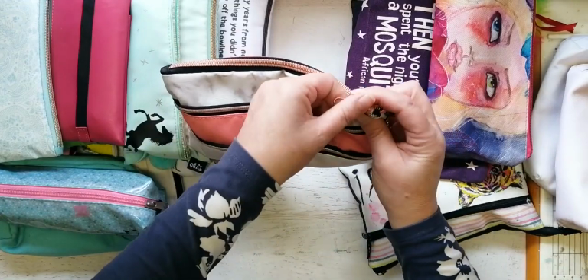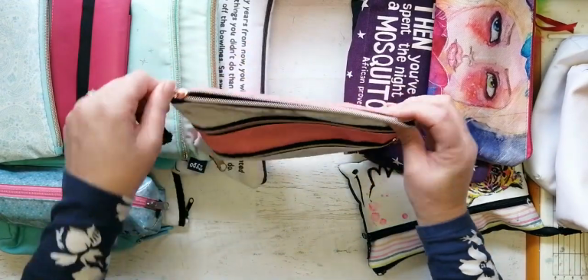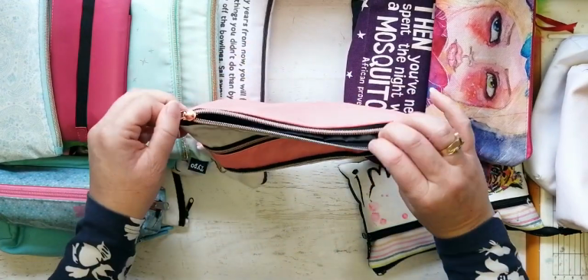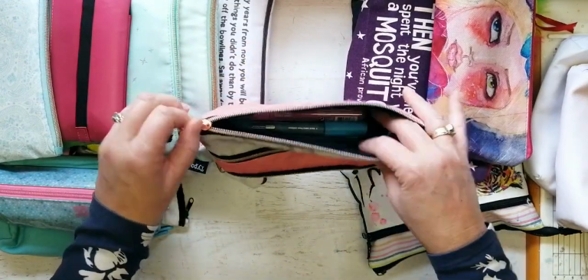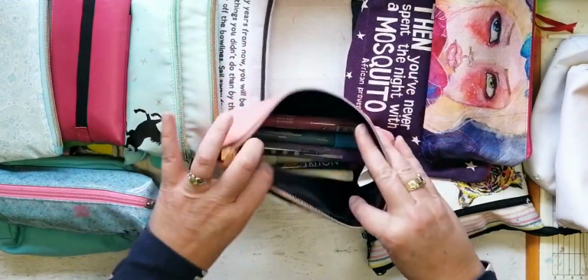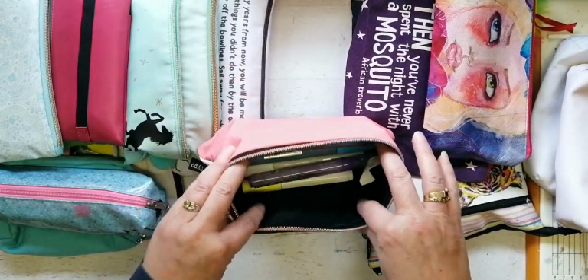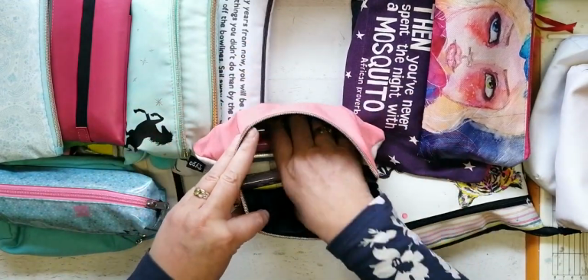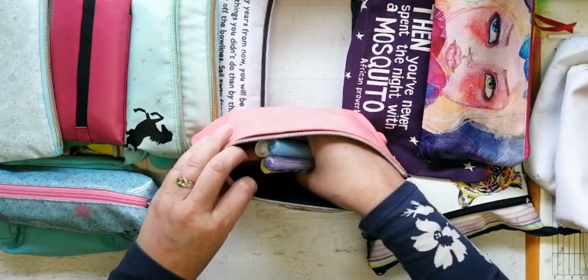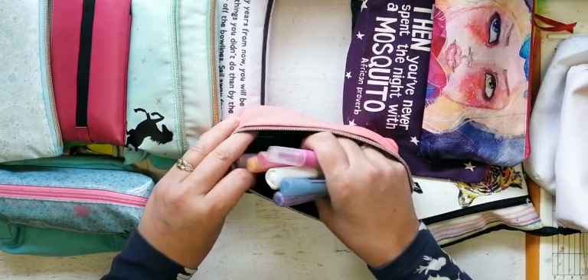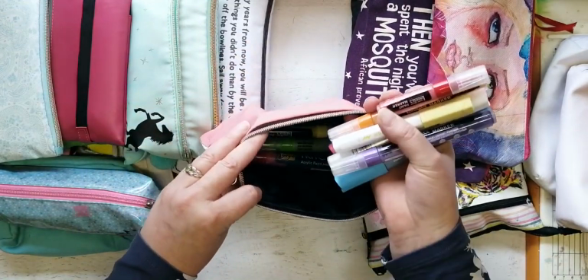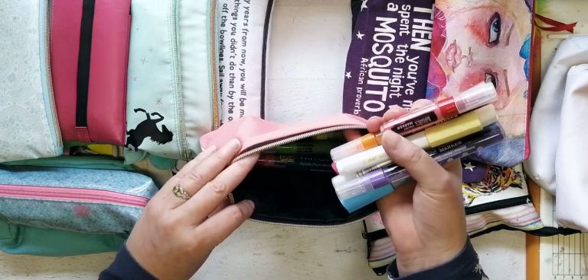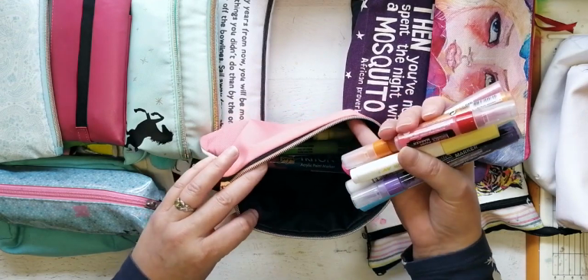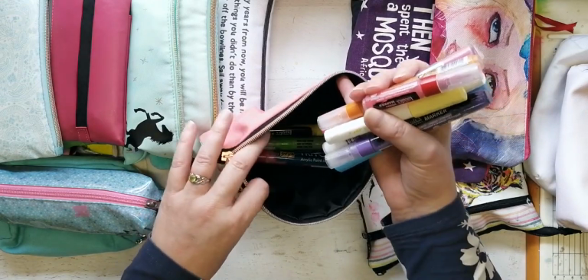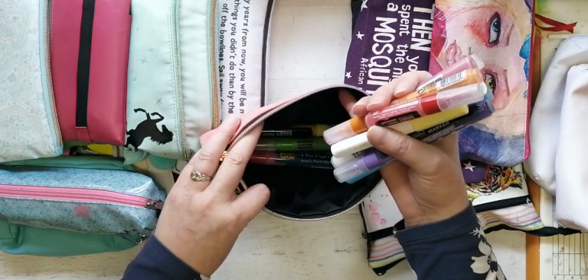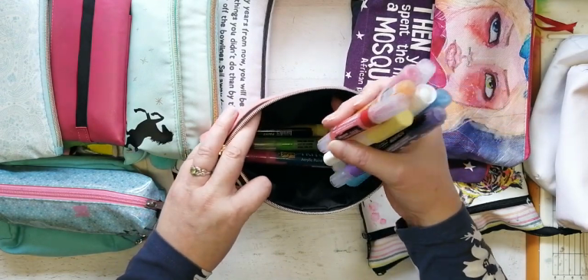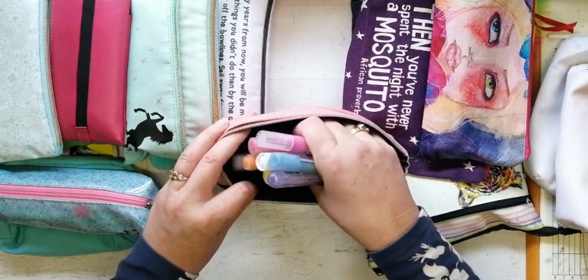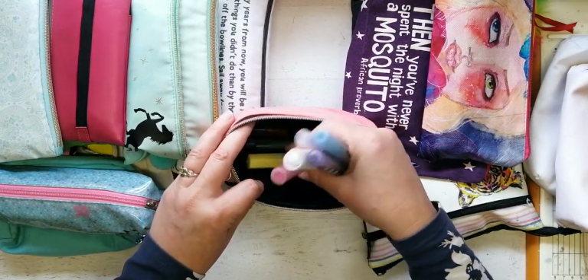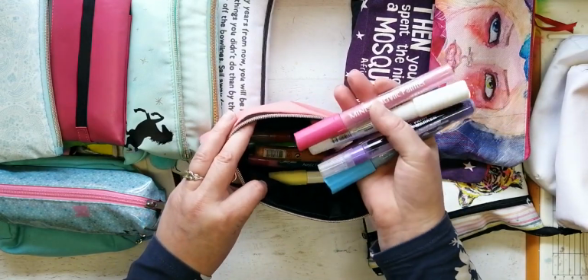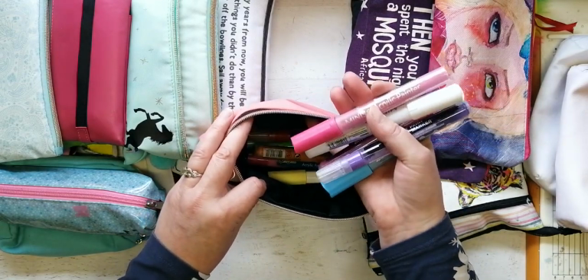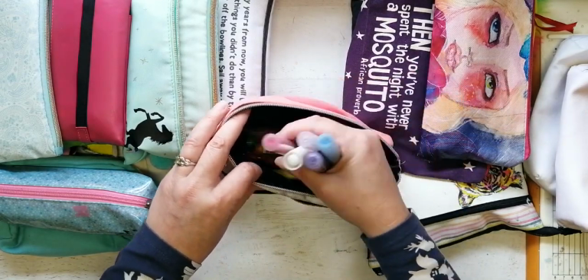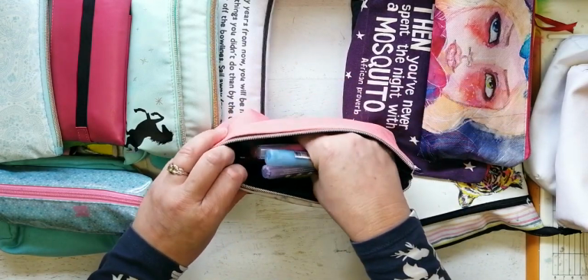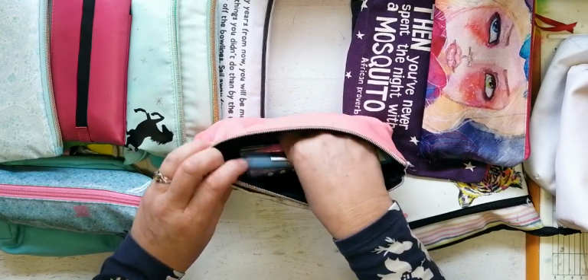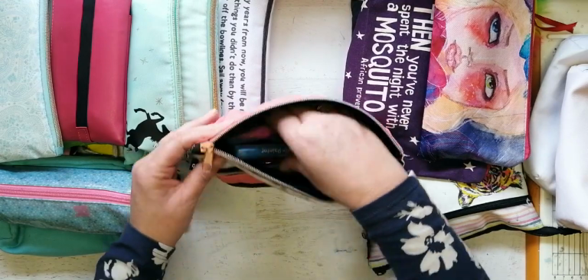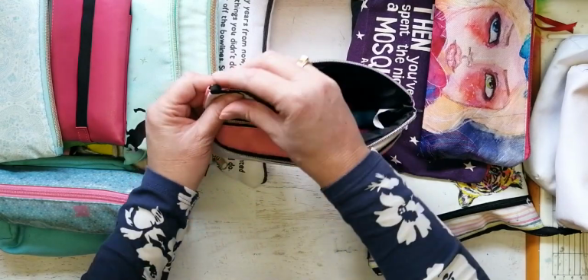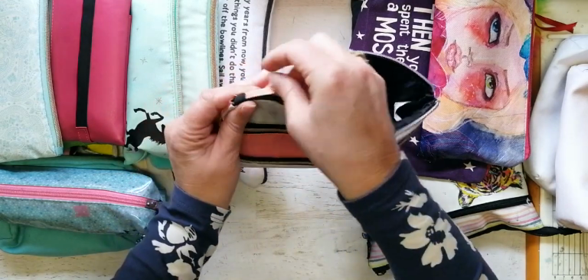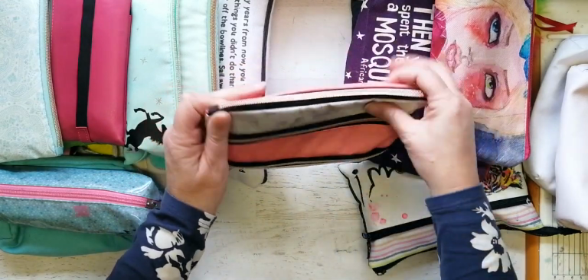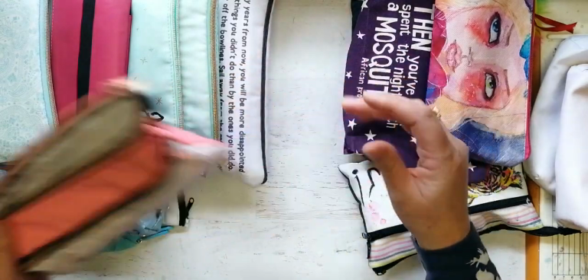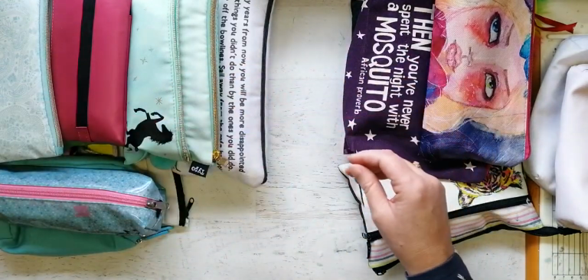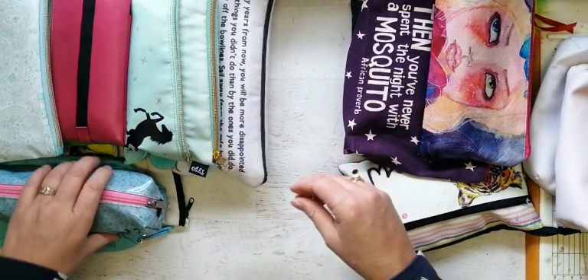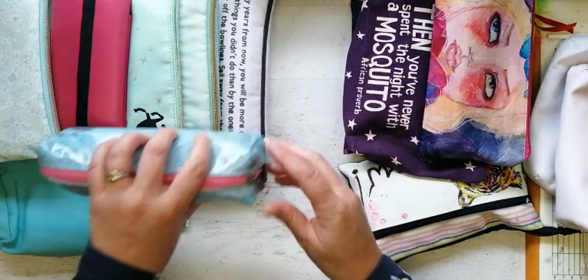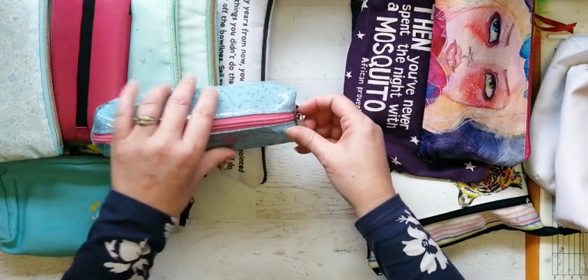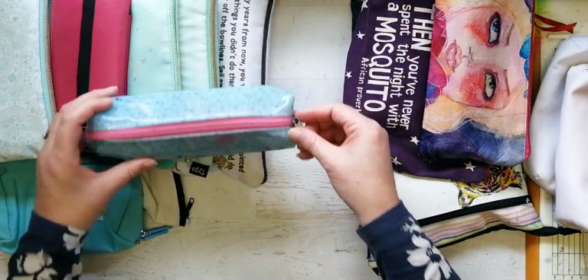What have I got in here? Oh, these are extra paint pens. These are actually pretty — I'm not sure why they aren't out on display with my other paint pens, but okay. So that is full of paint pens.